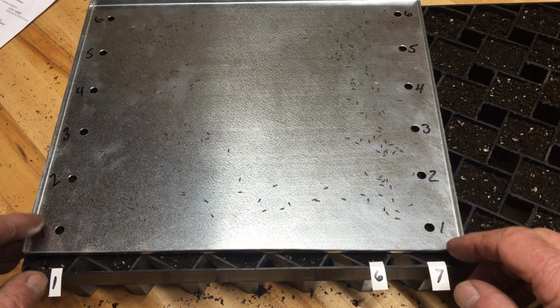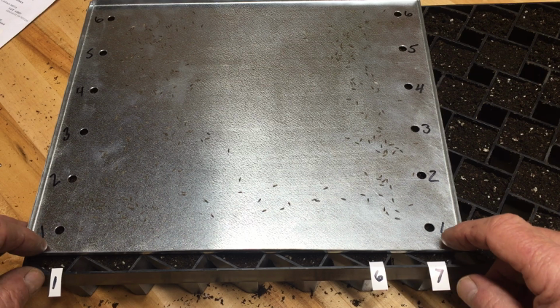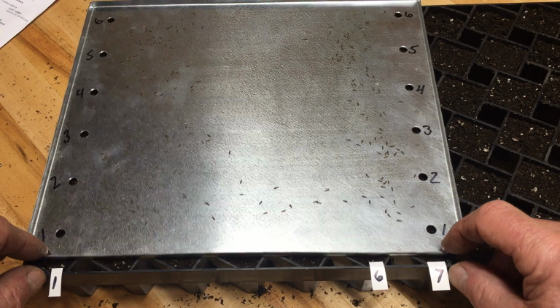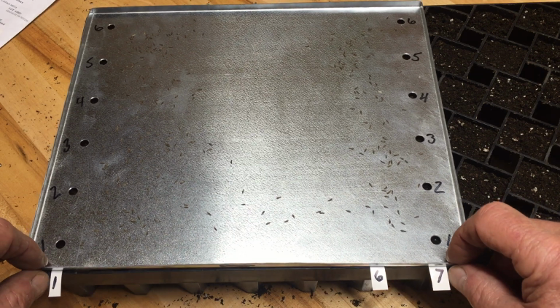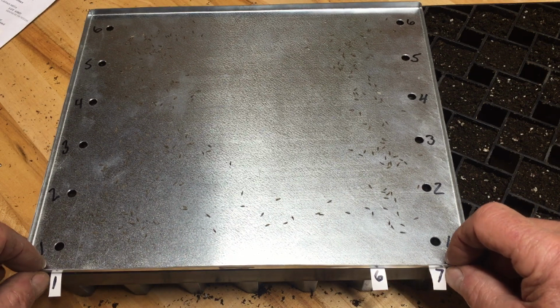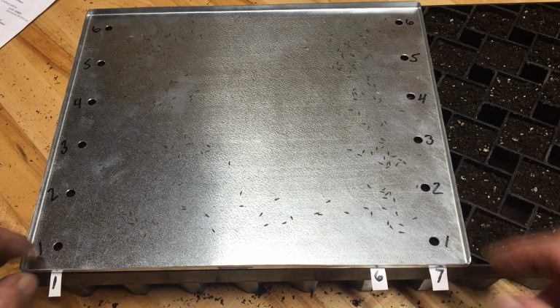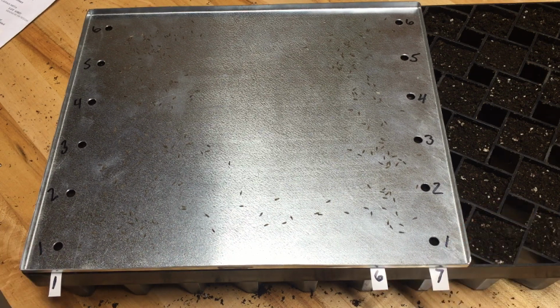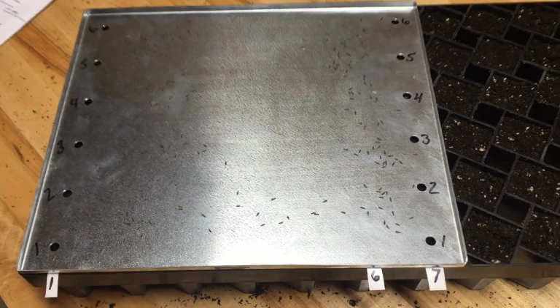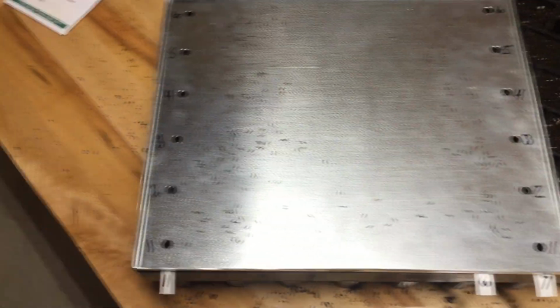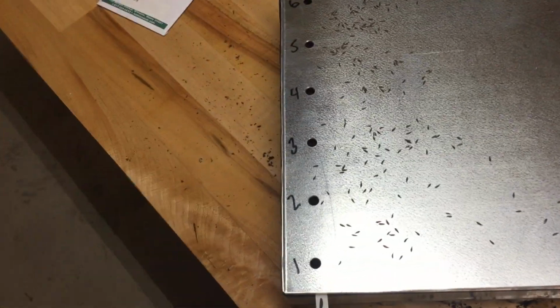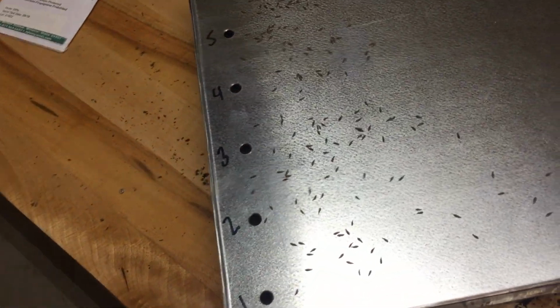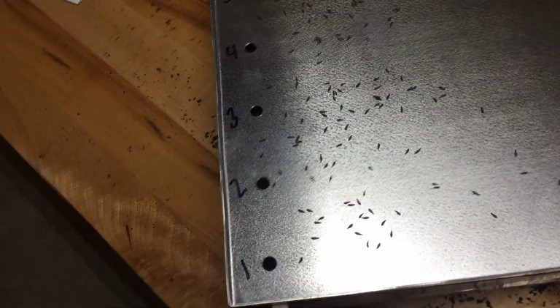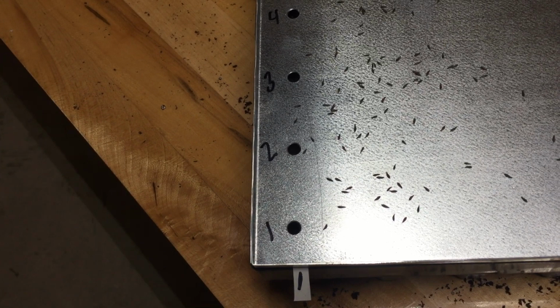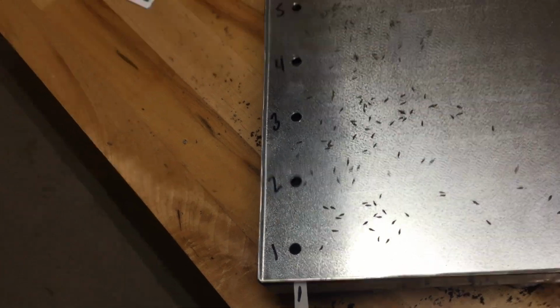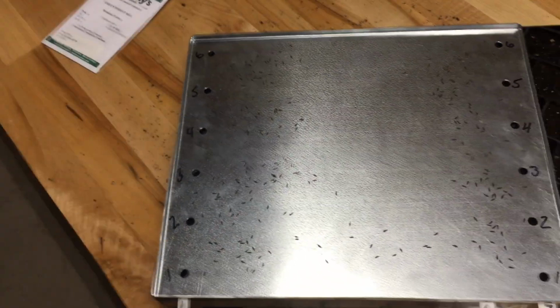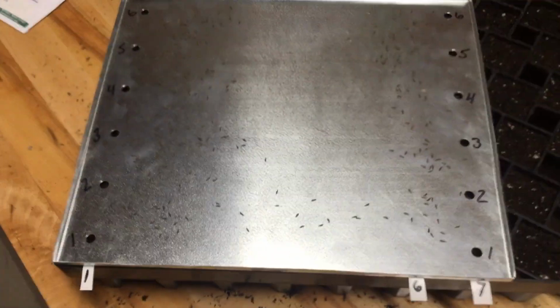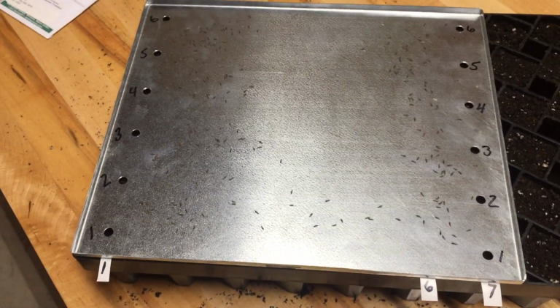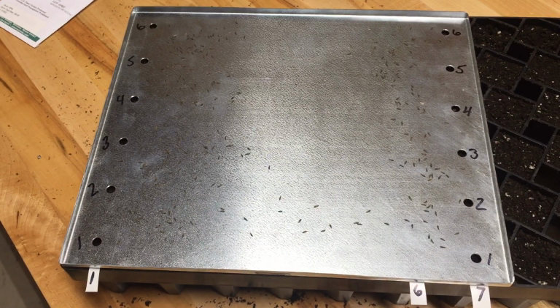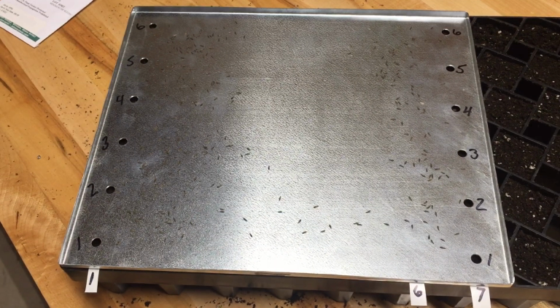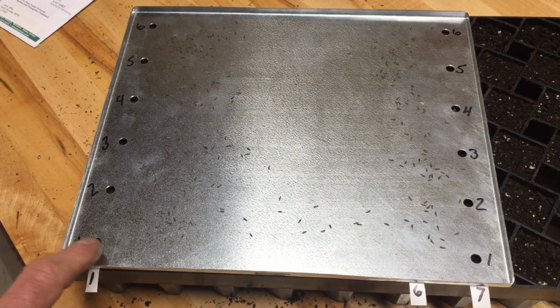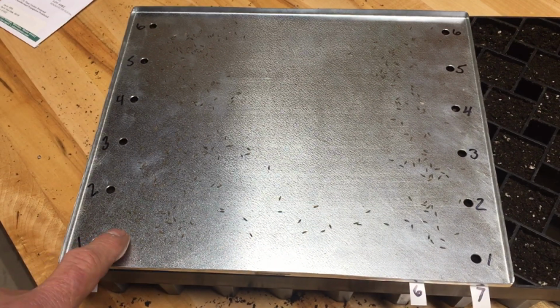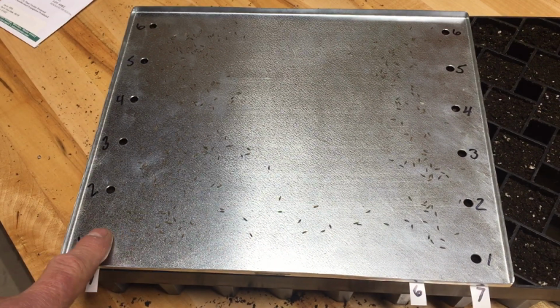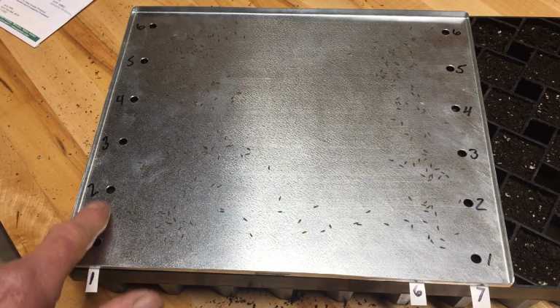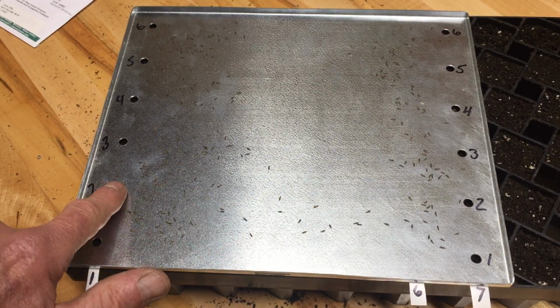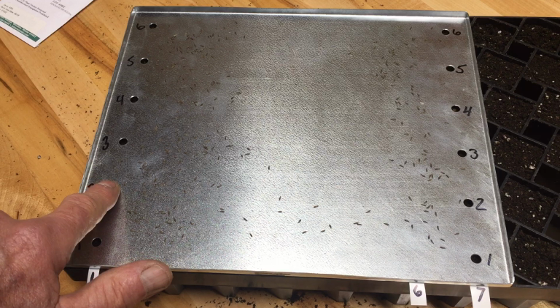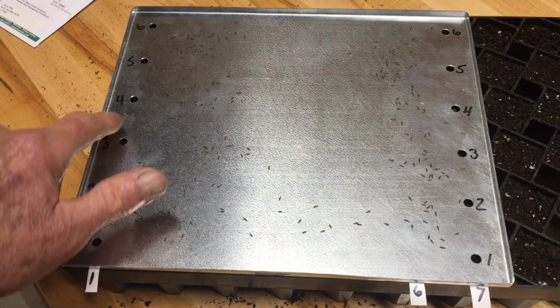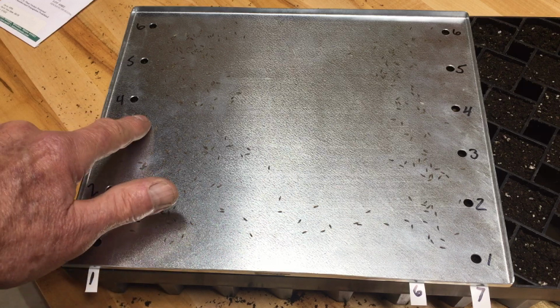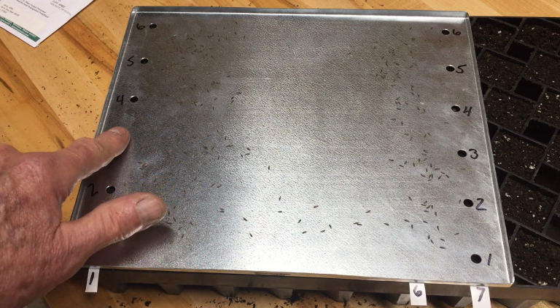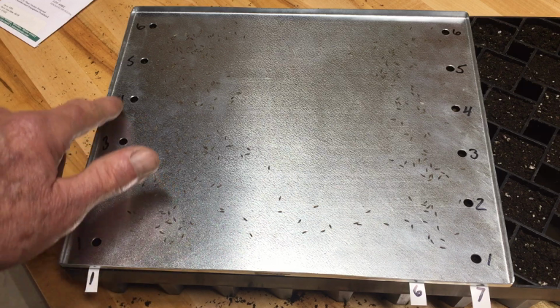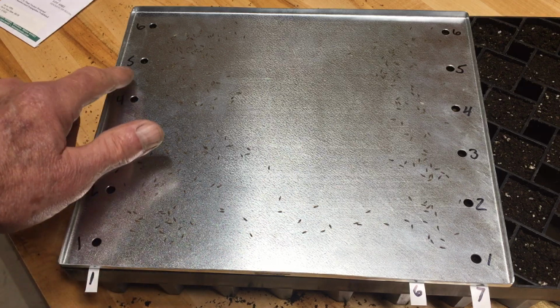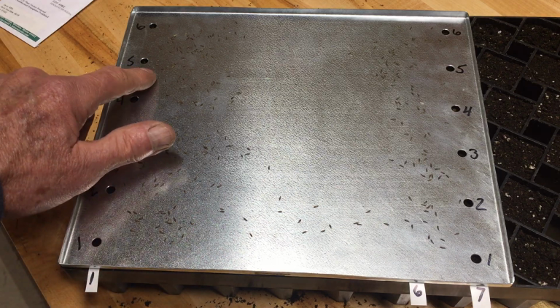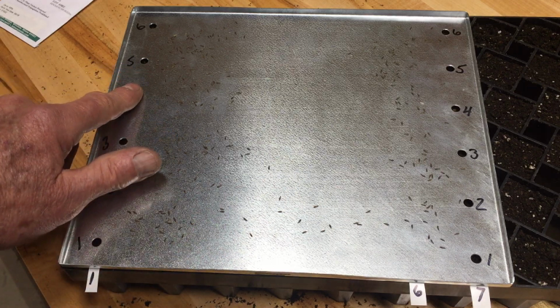We have raw lettuce here on the tray. Put a finger on top of one seed, draw it over, drop through the hole. You can feel it drop right out.